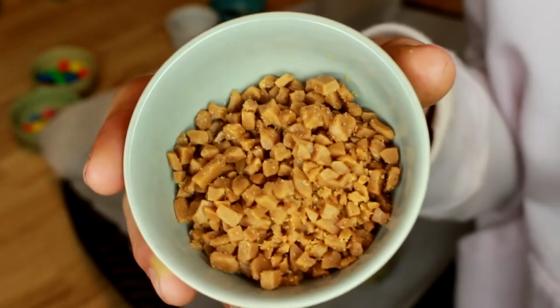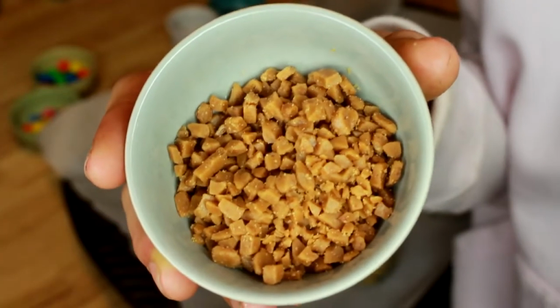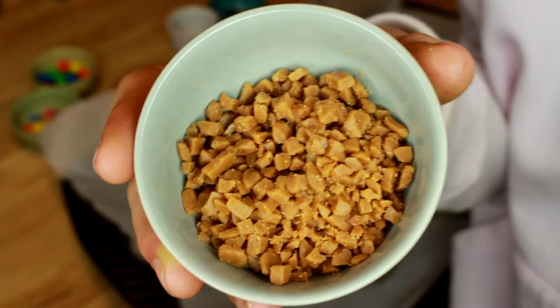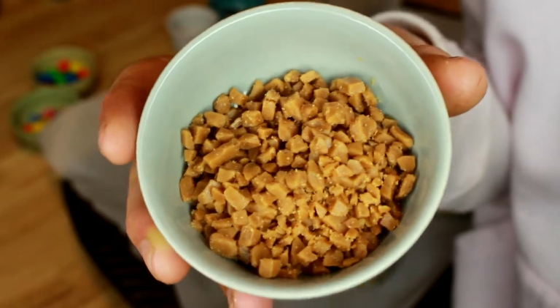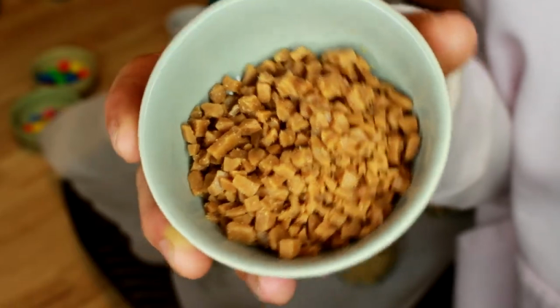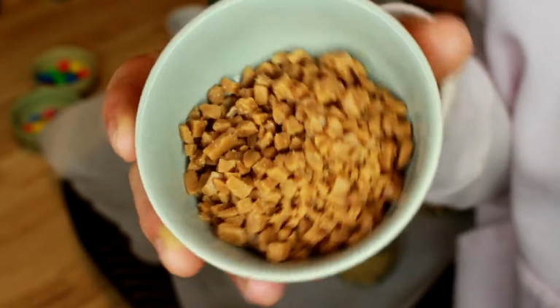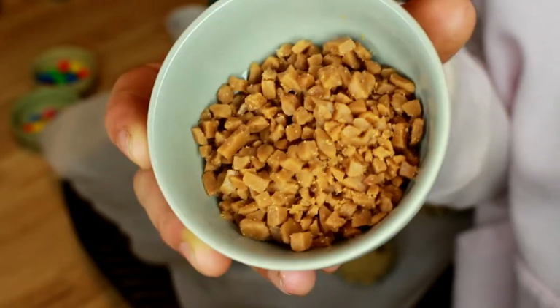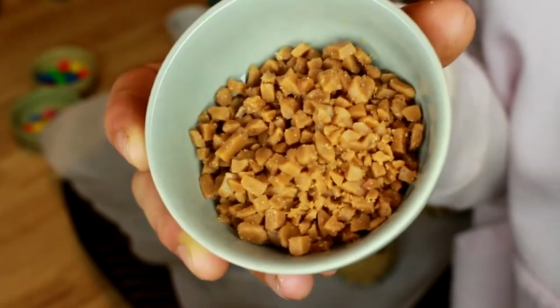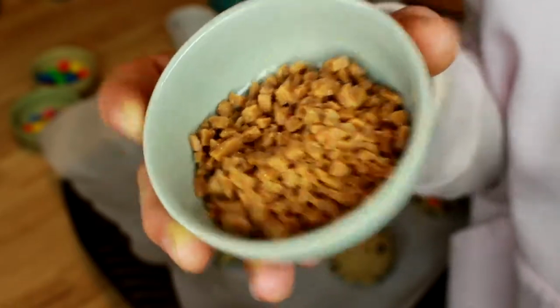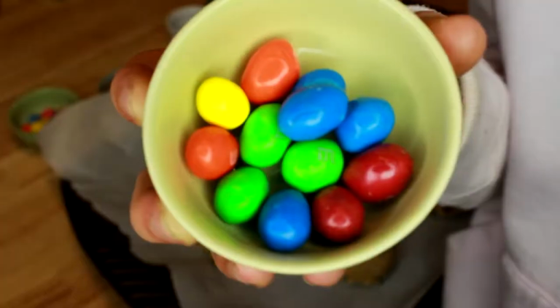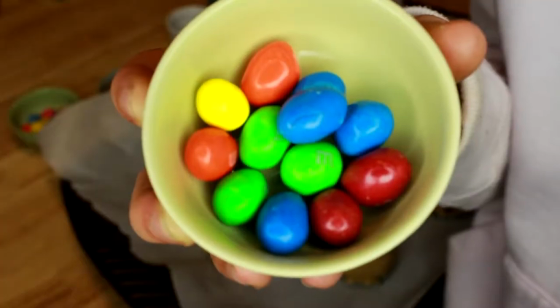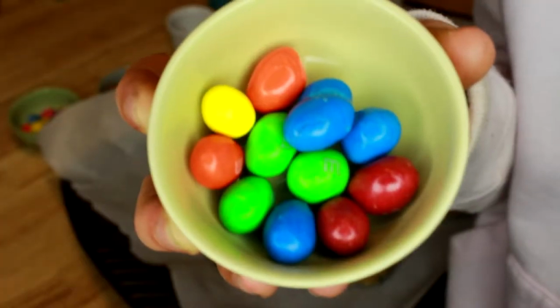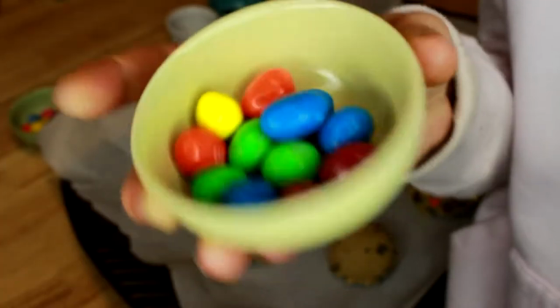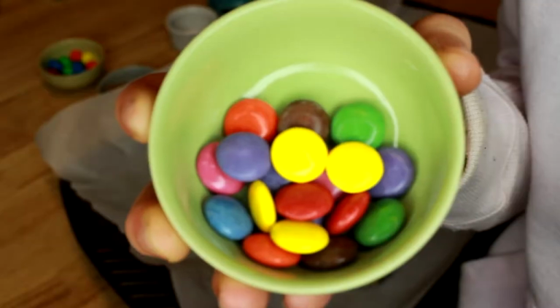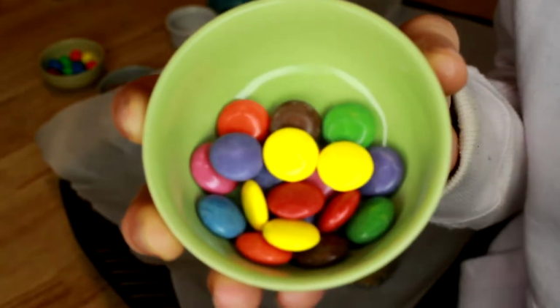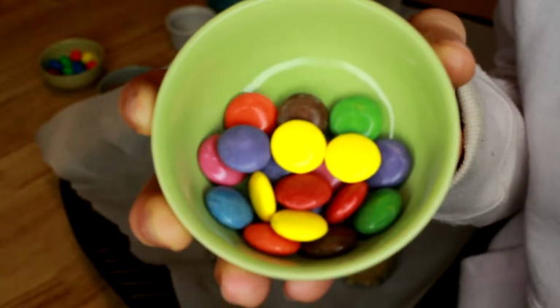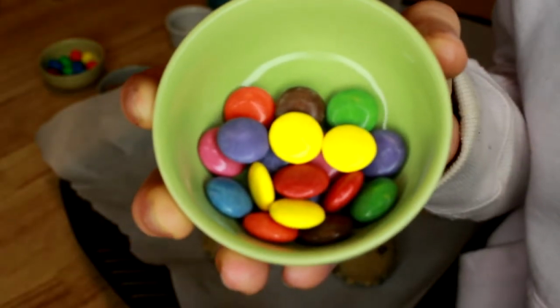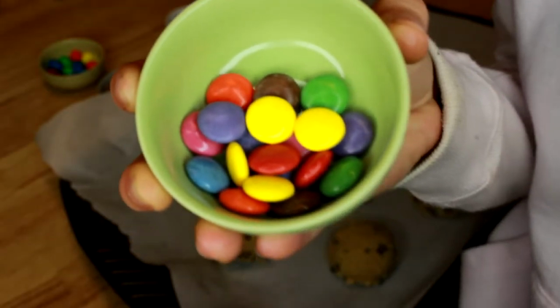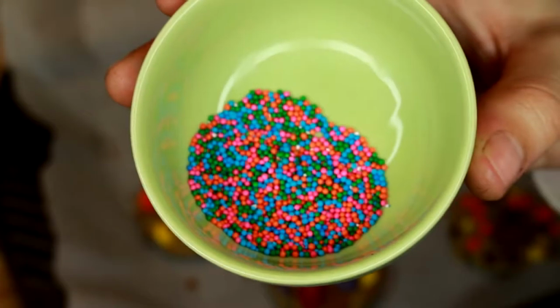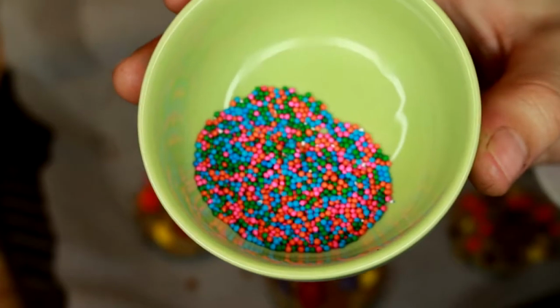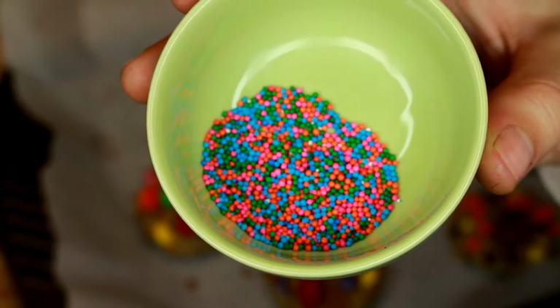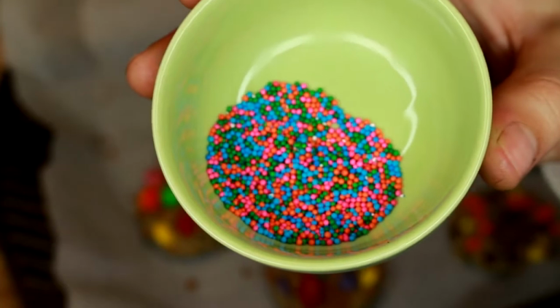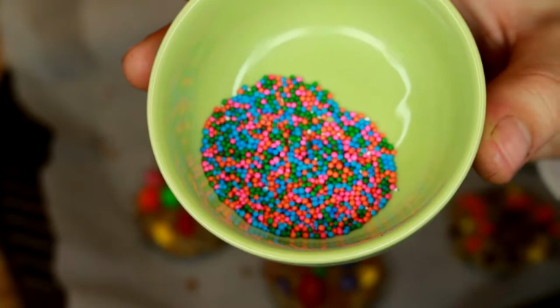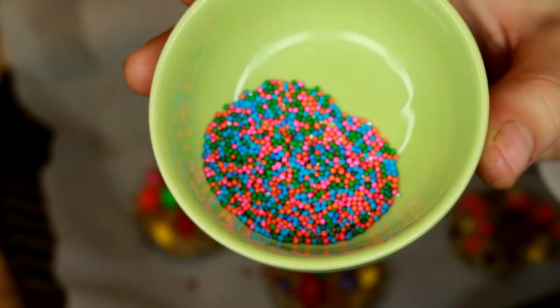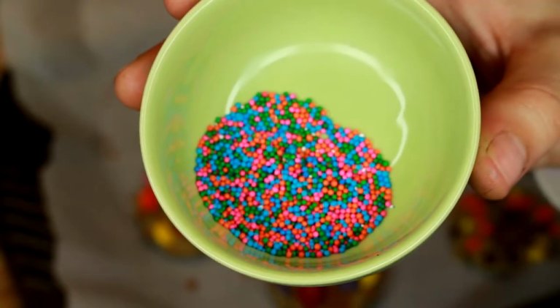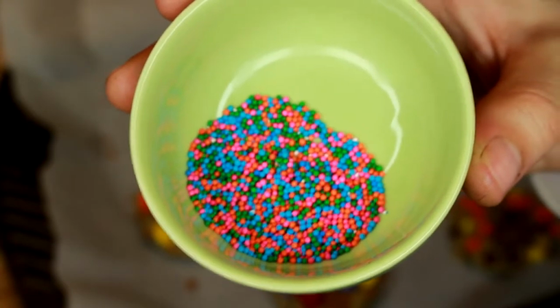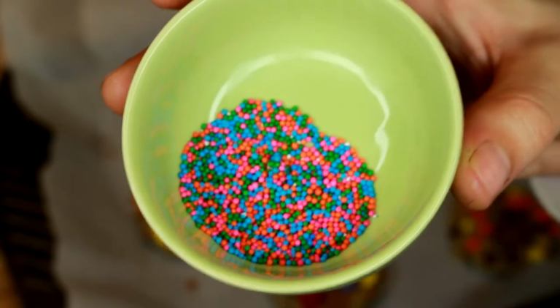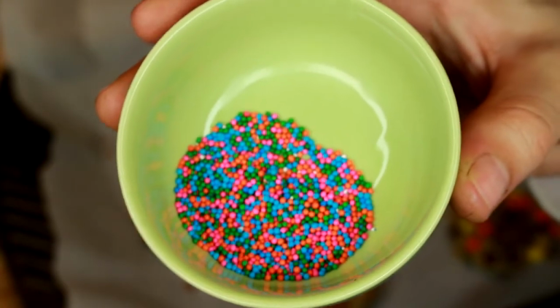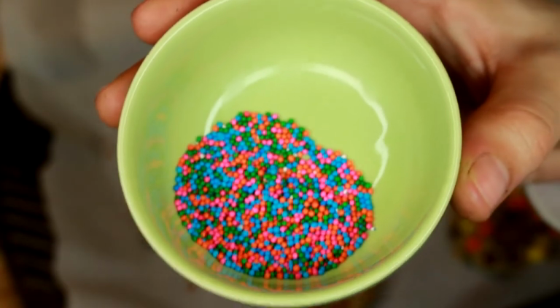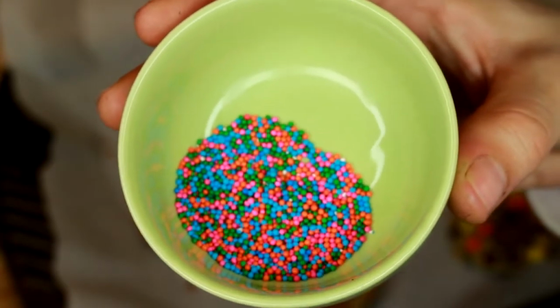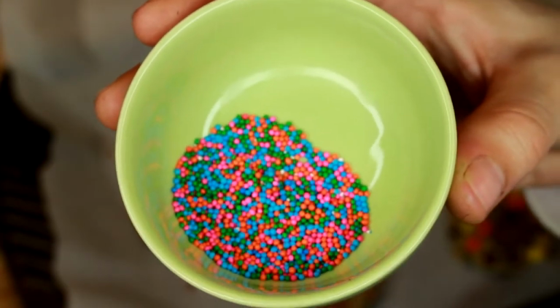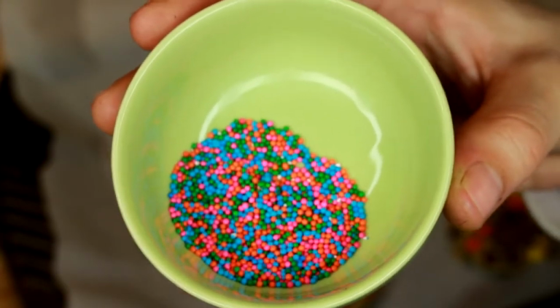Our third and final cookie will have Scorbits, peanut M&Ms, and Smarties as the topping. We're also going to add sprinkles to these cookies, and they're going to be called circus cookies.